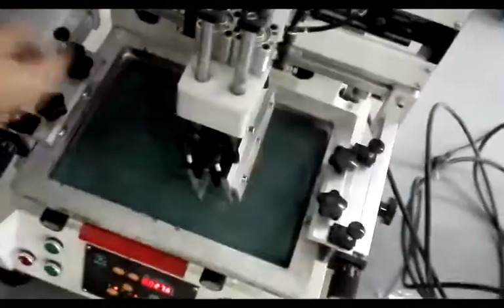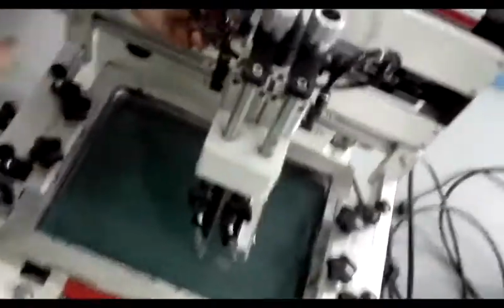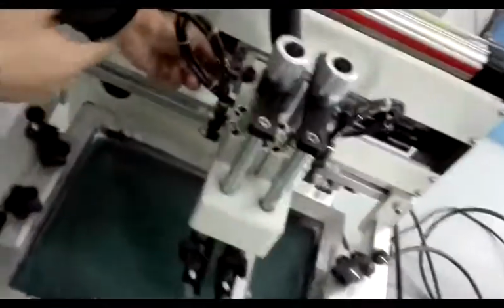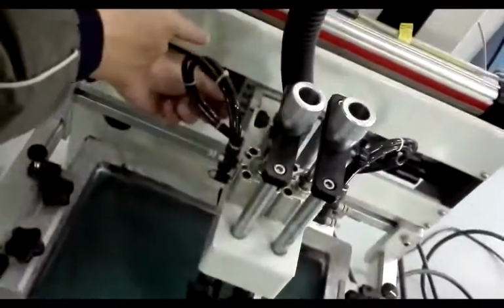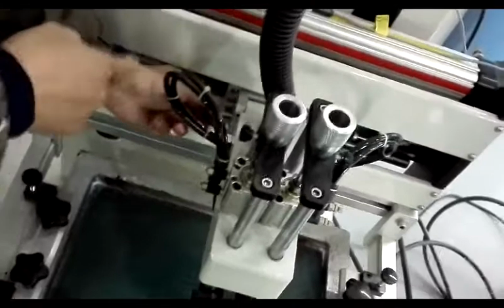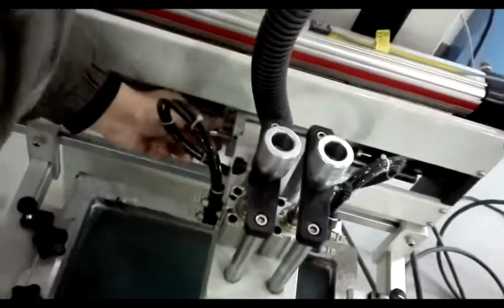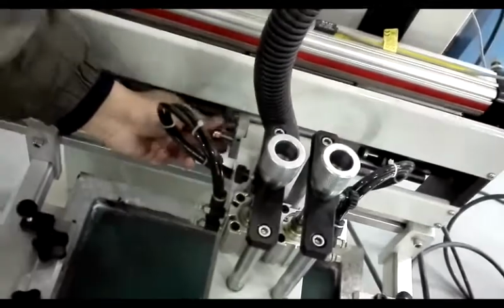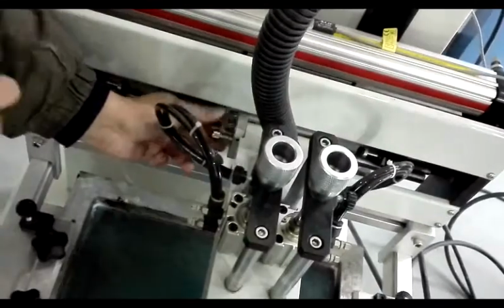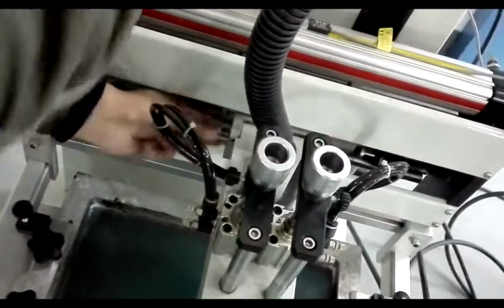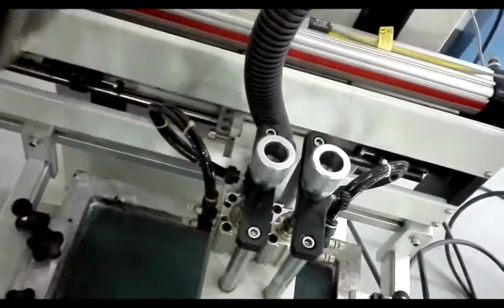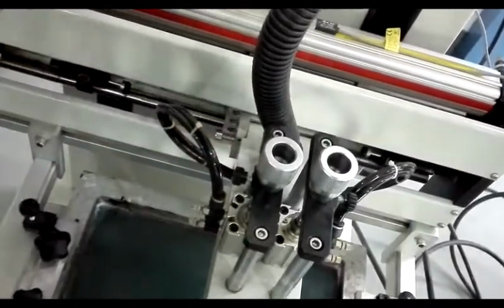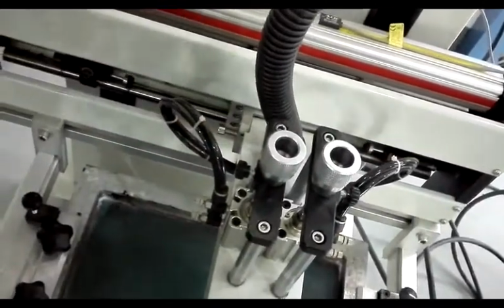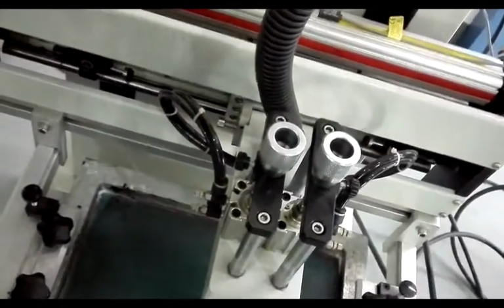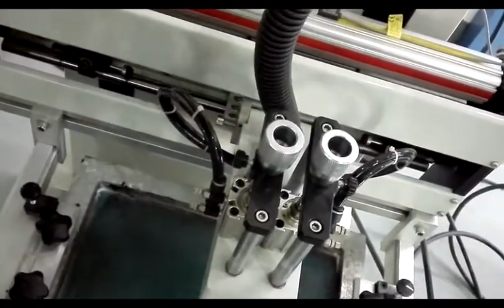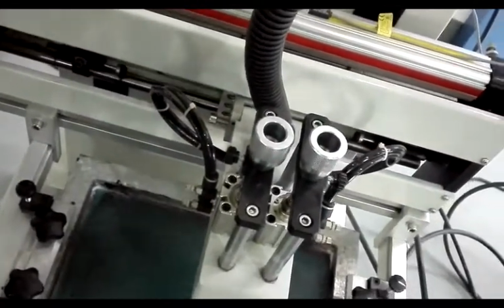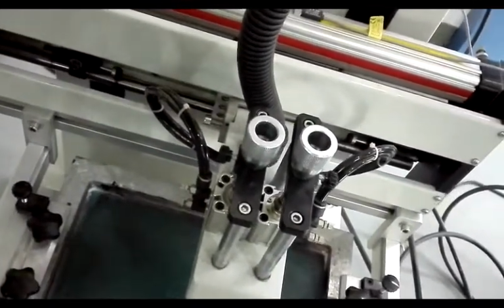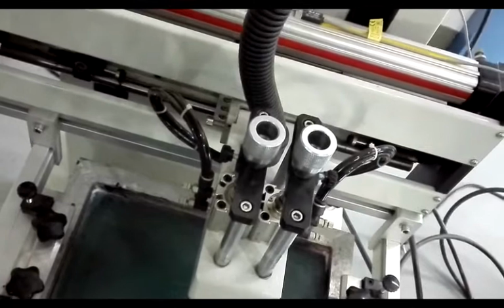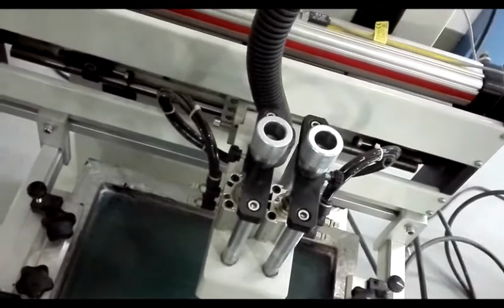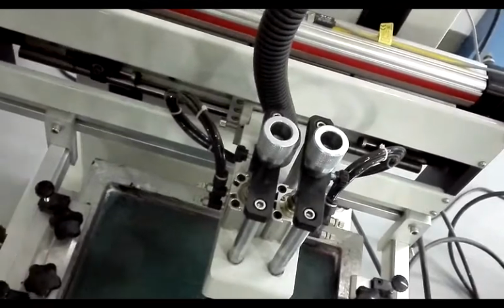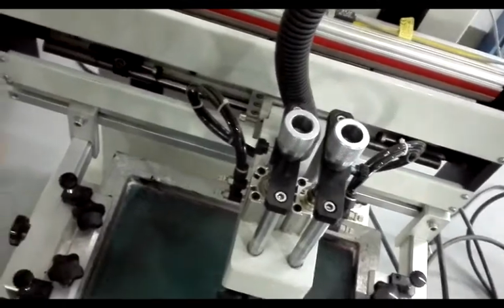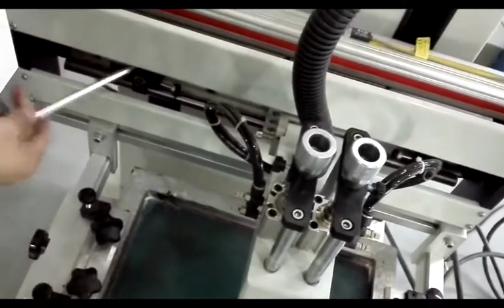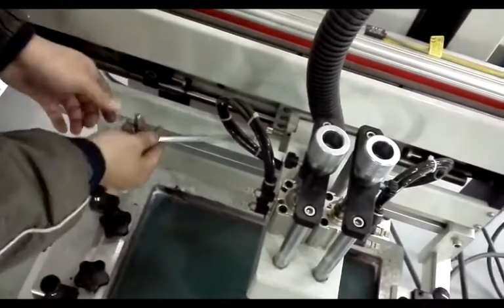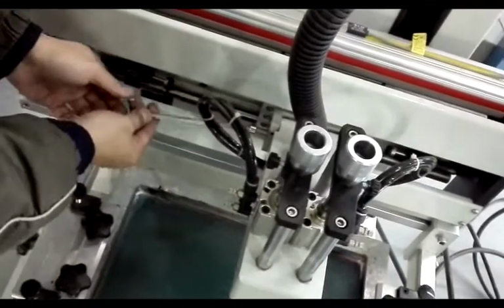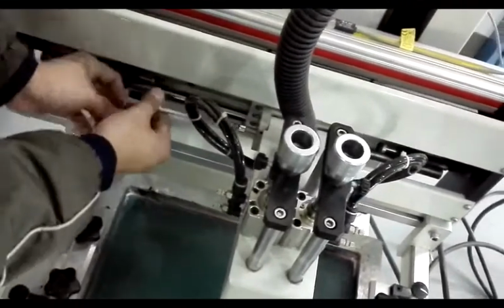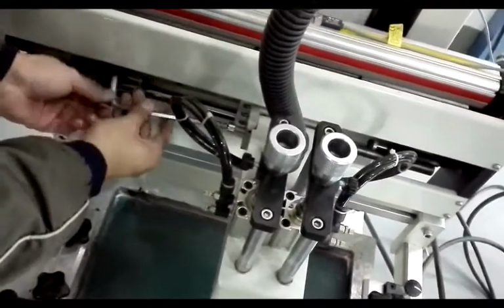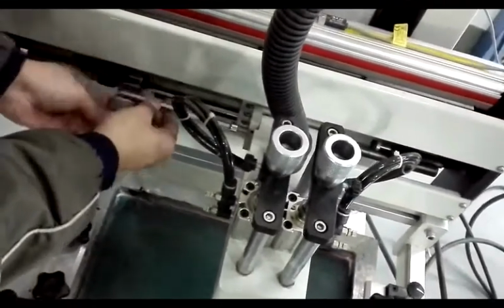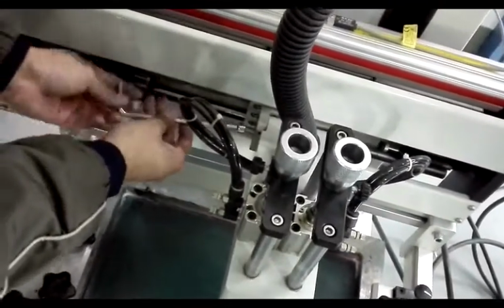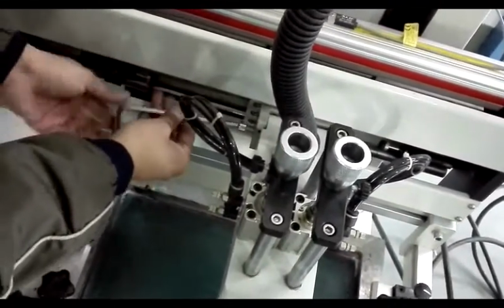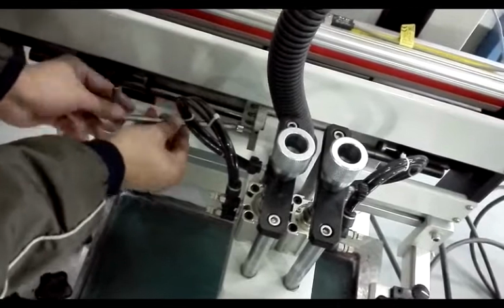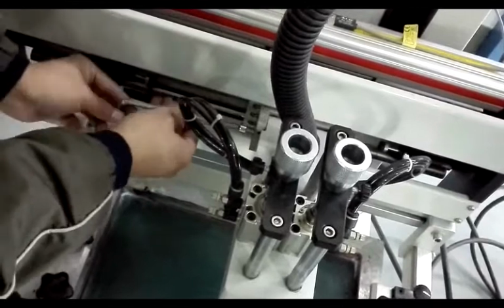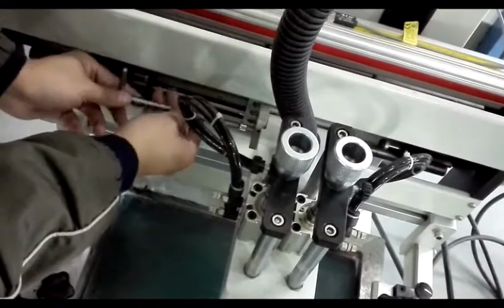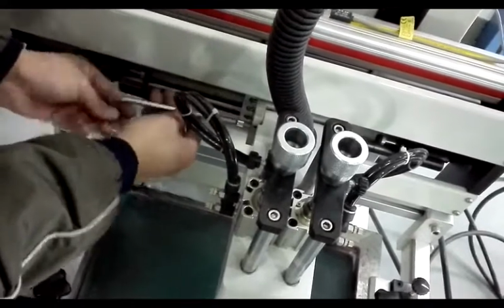Then knock this screw to lock the print height. You can use these tools. We have put it together with this machine.